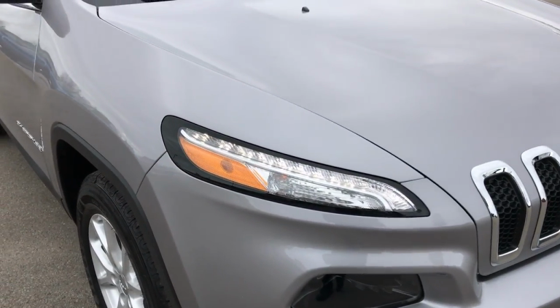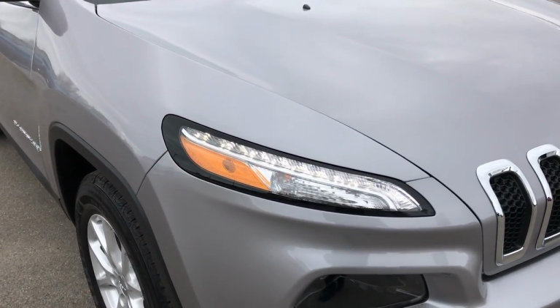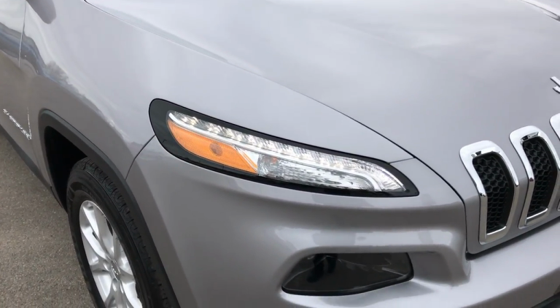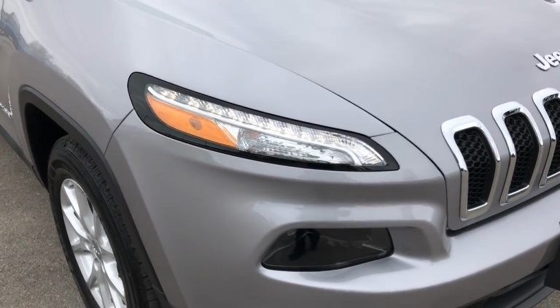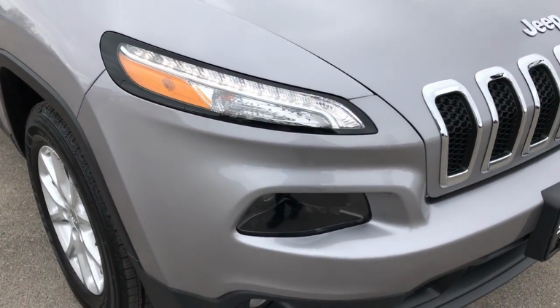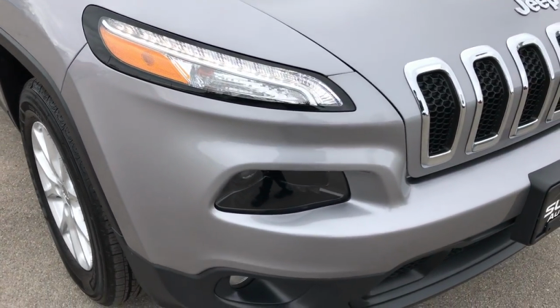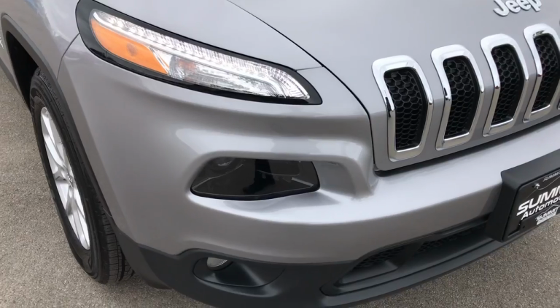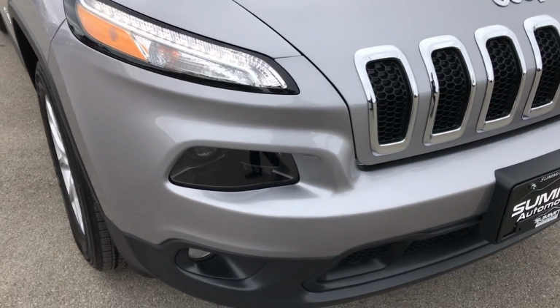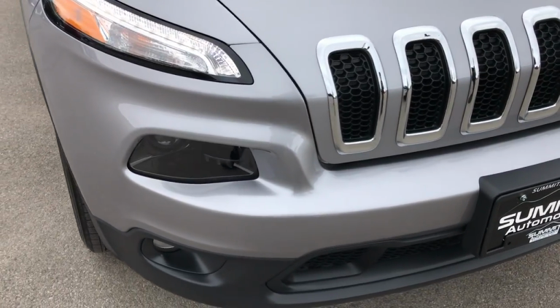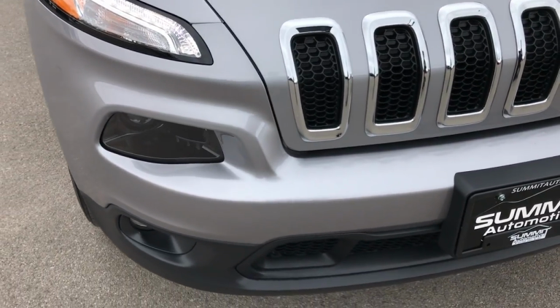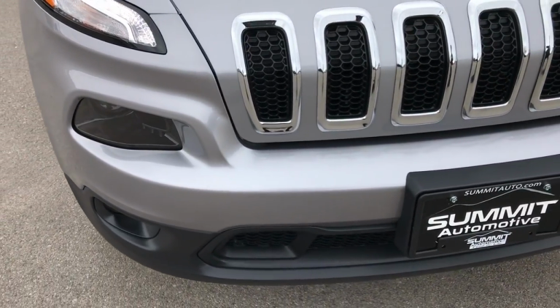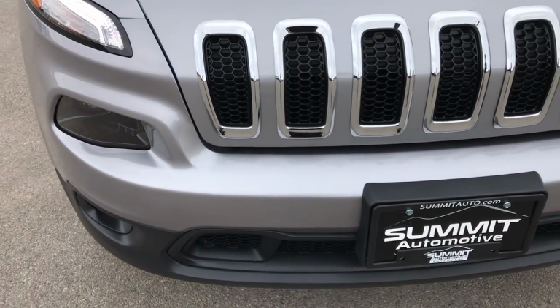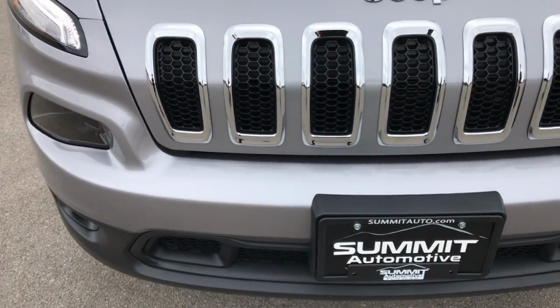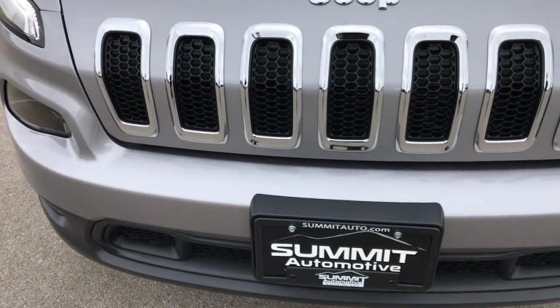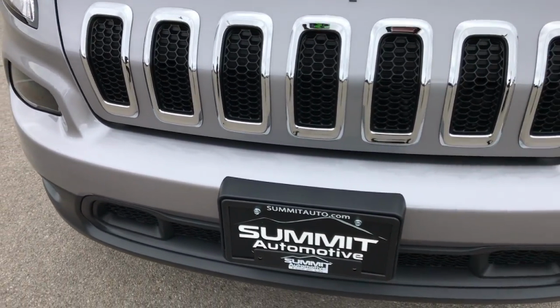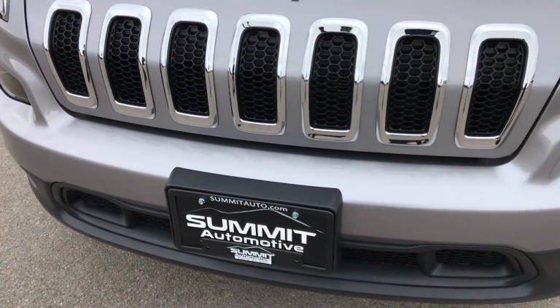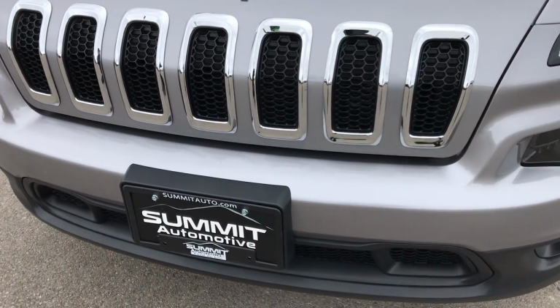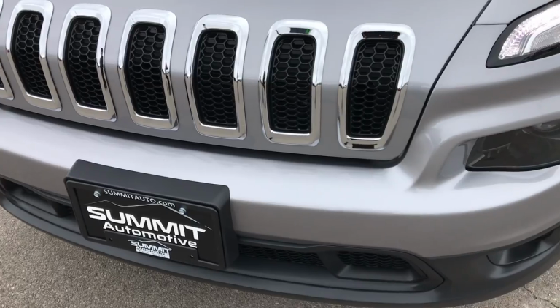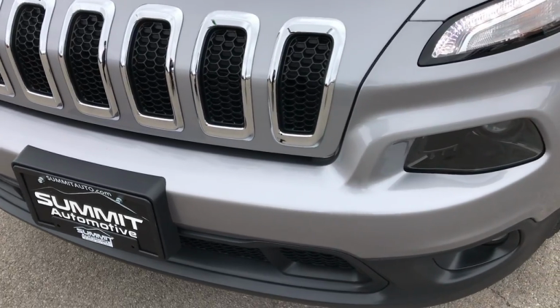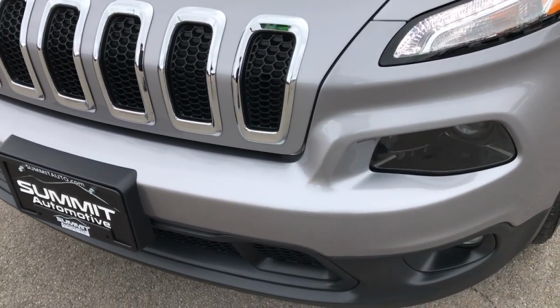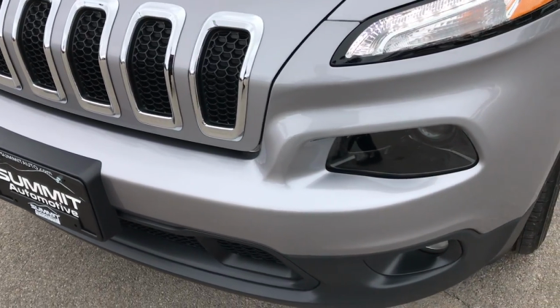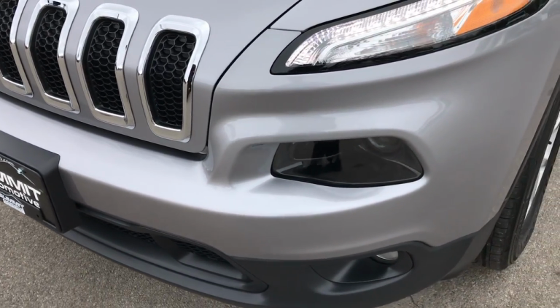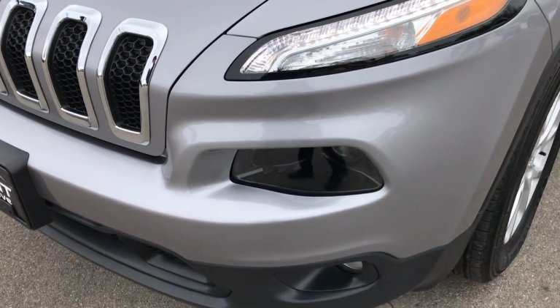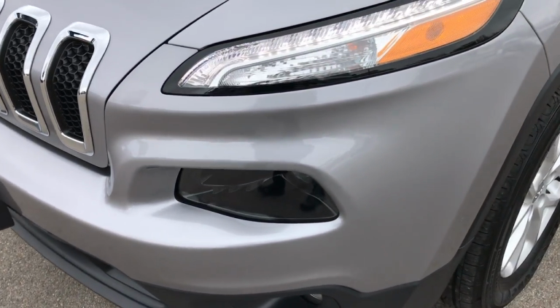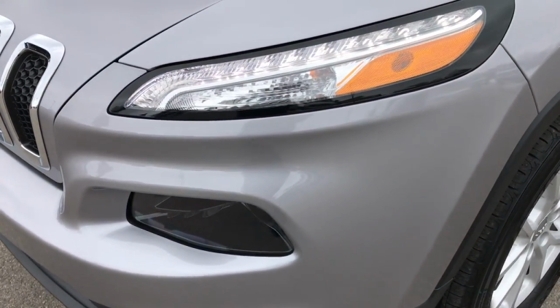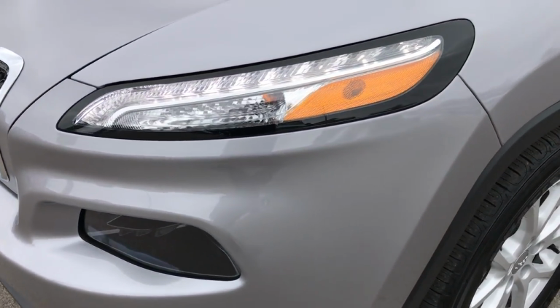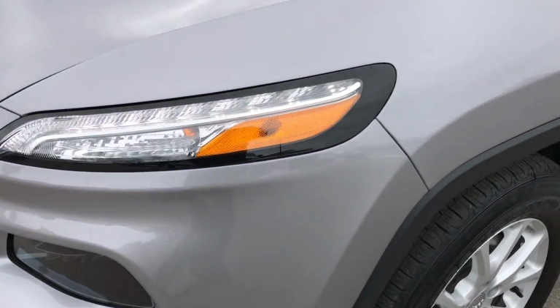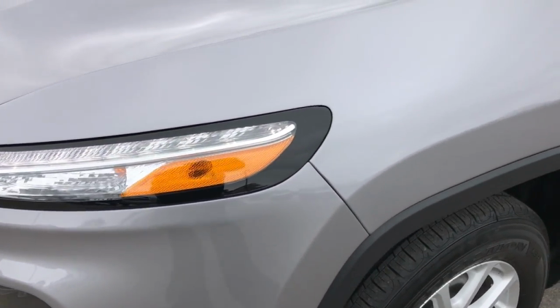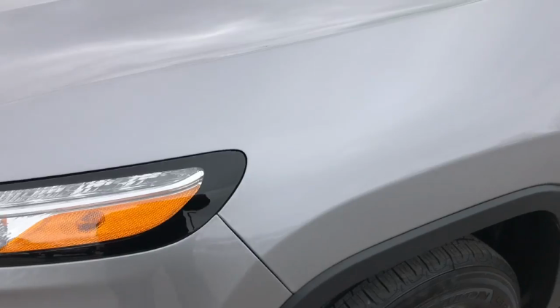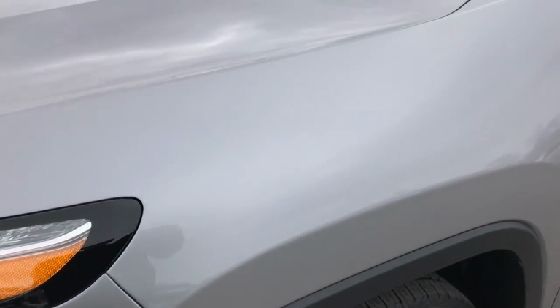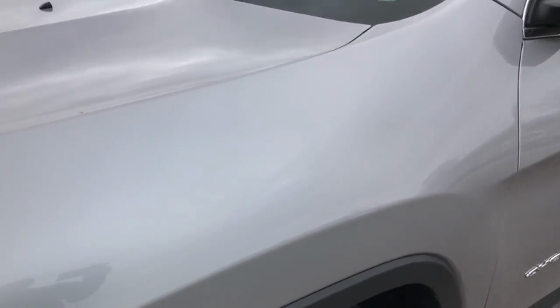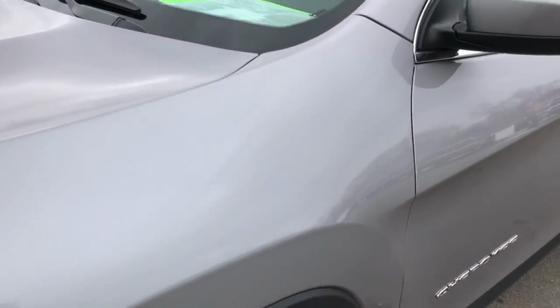This vehicle has the 2.4 liter 4-cylinder motor which pumps out 184 horsepower. From this HD video you will be able to tell that this Jeep is like new all the way around.